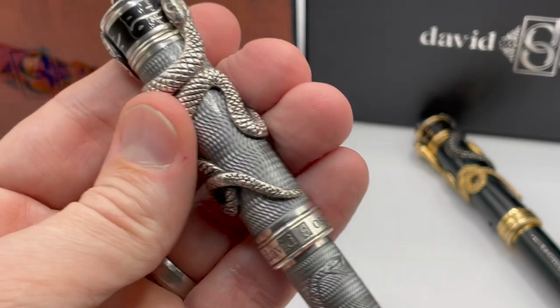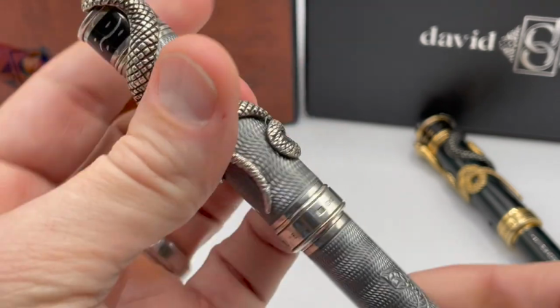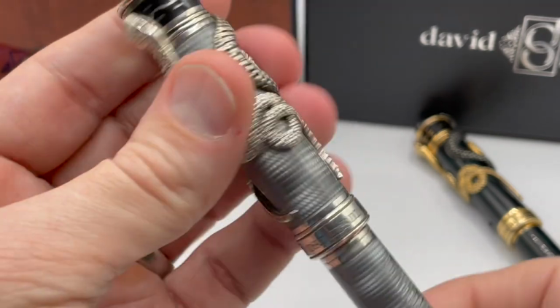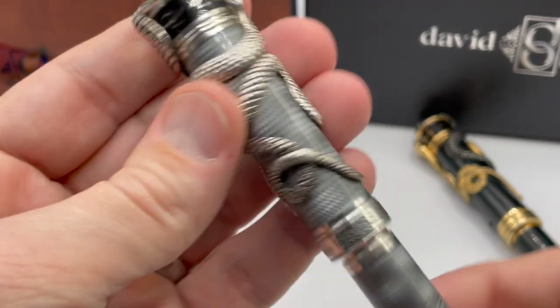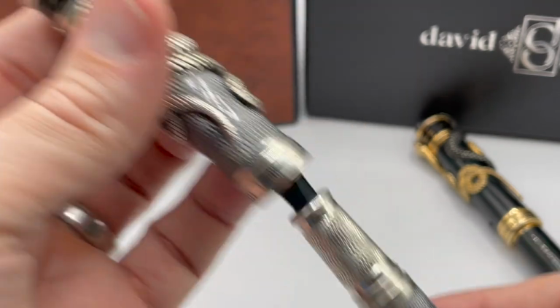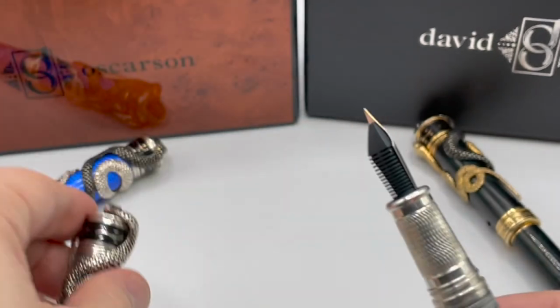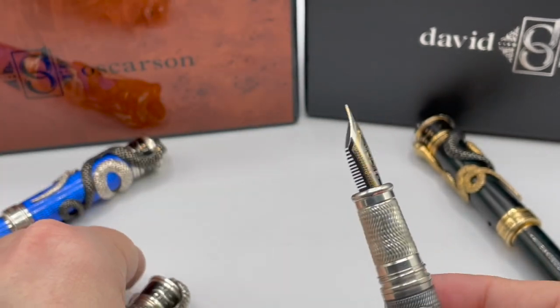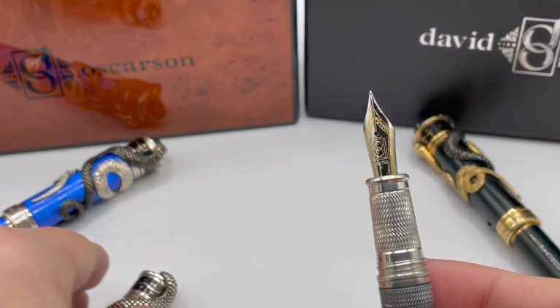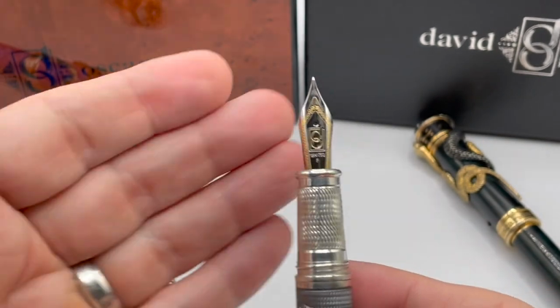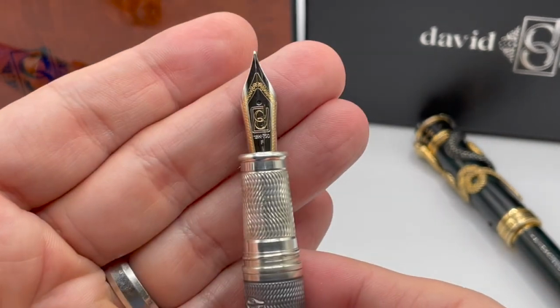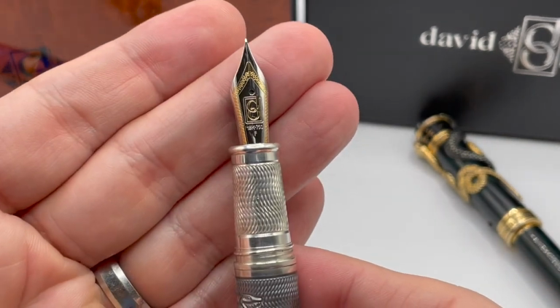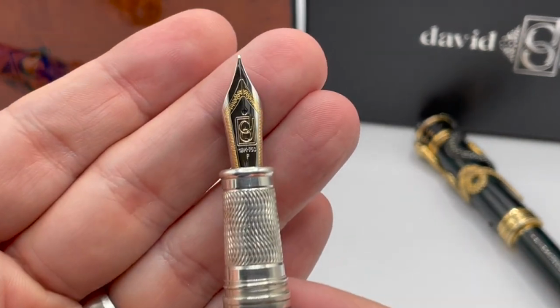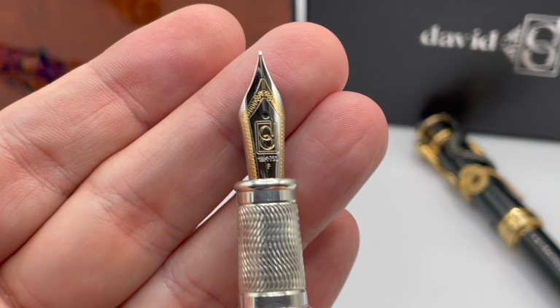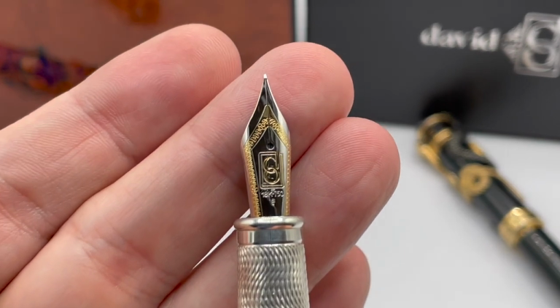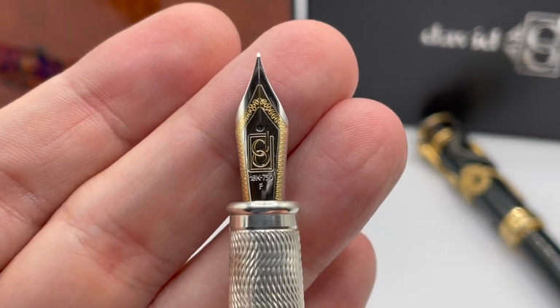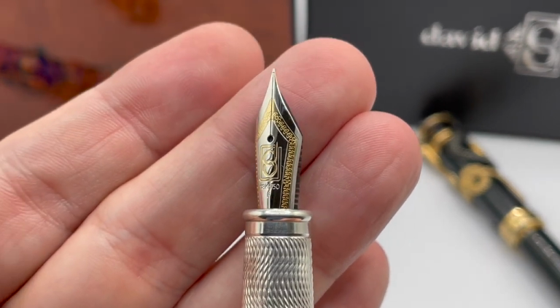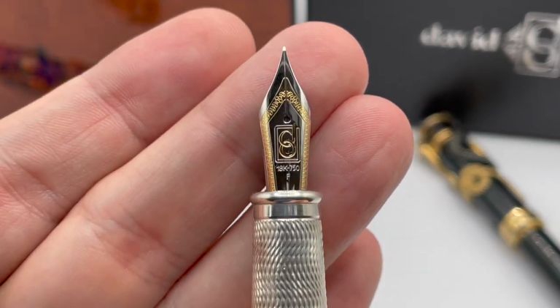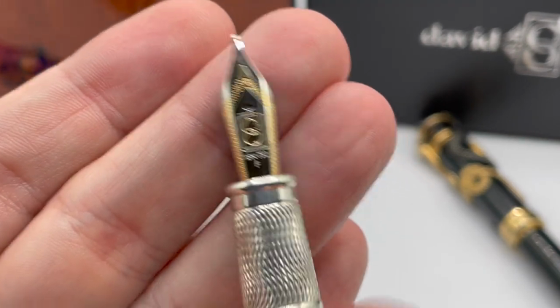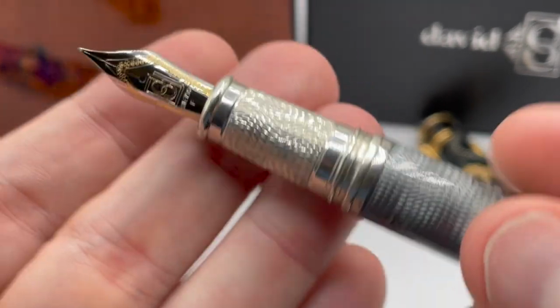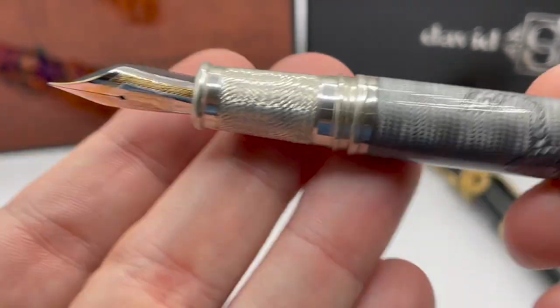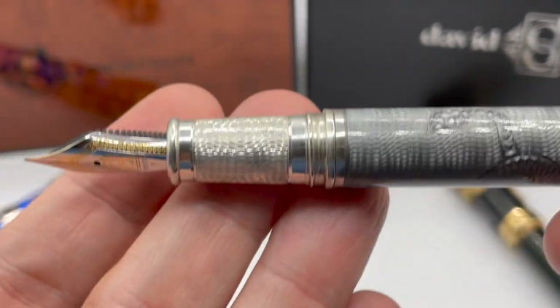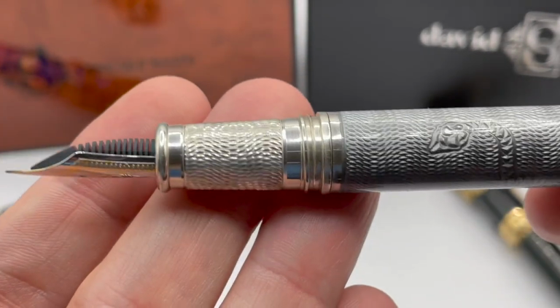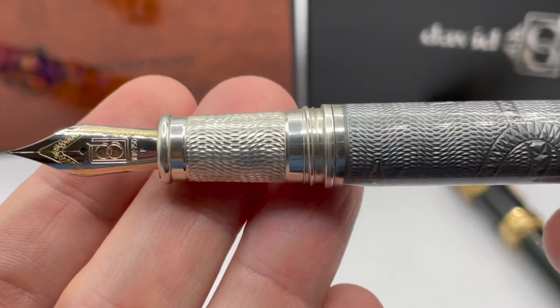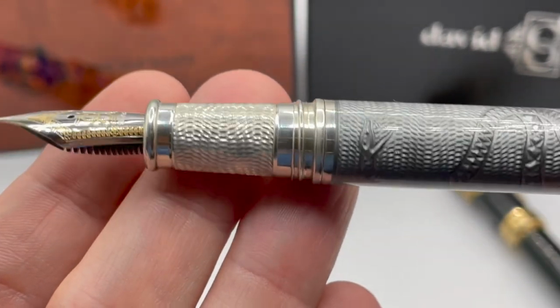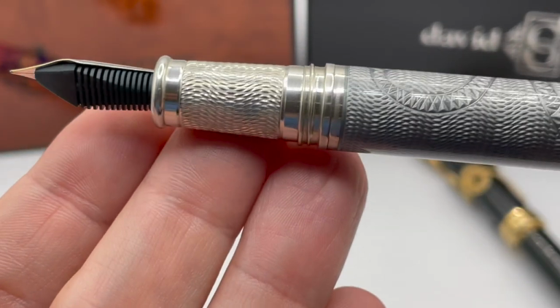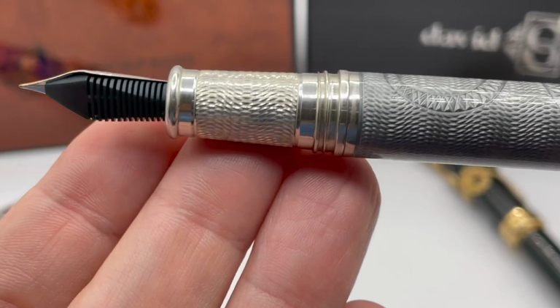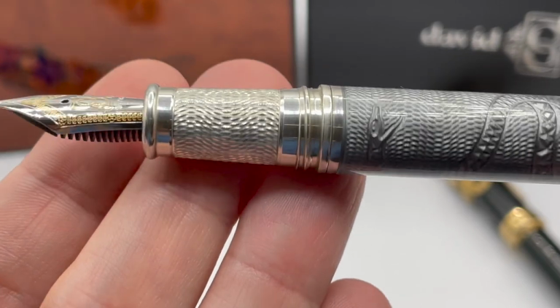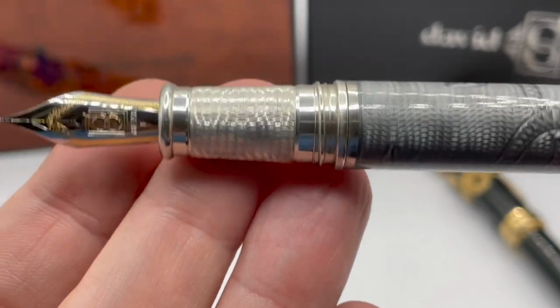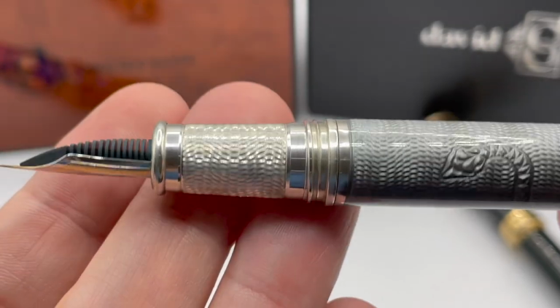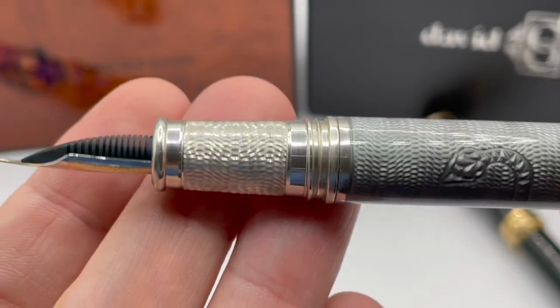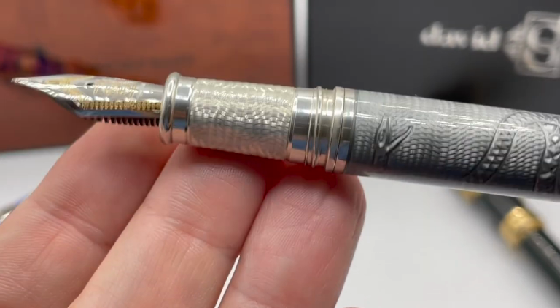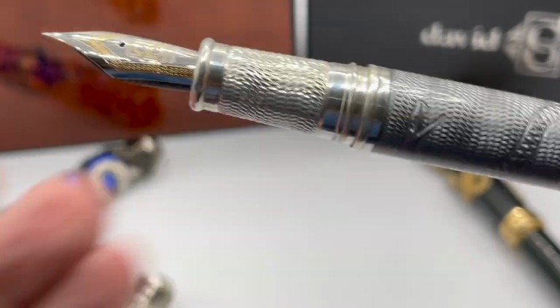Taking the cap off reveals the Osterson 18 karat gold nib. The grip has more of the snakeskin engraving pattern. It is cartridge-converter filled, but can also be eyedropper filled.